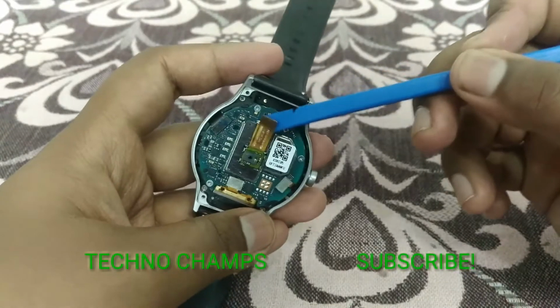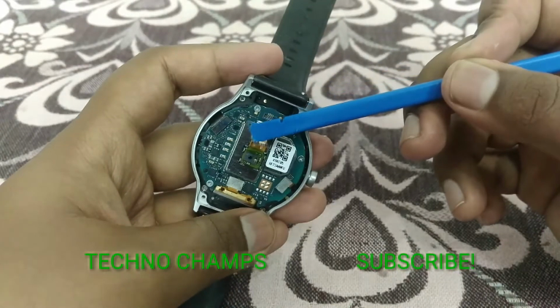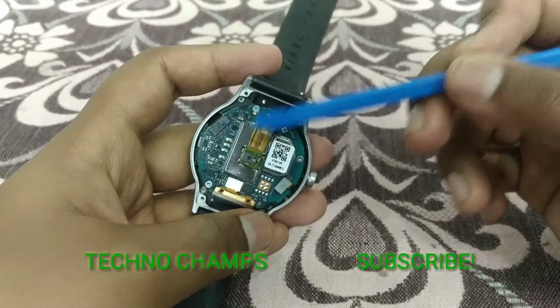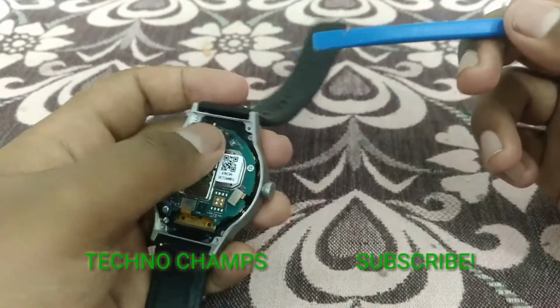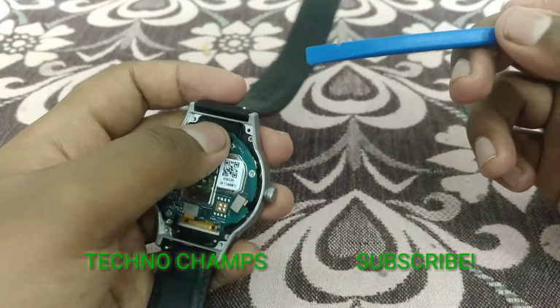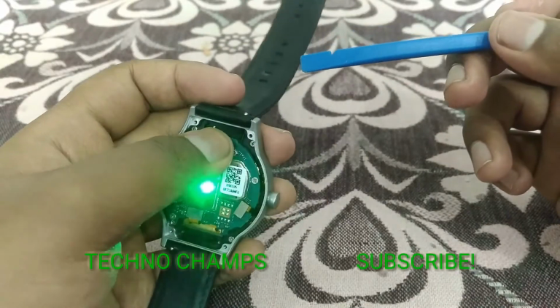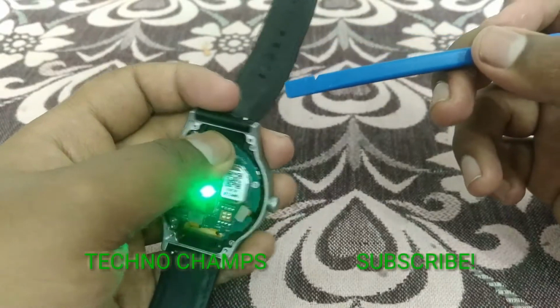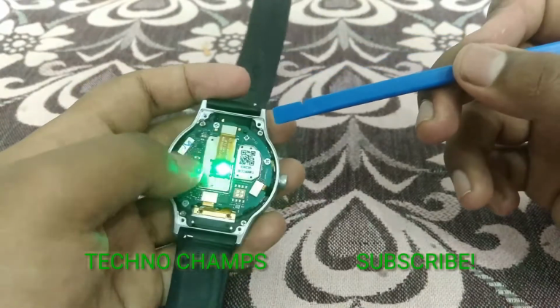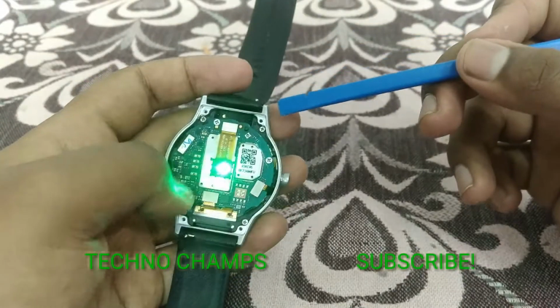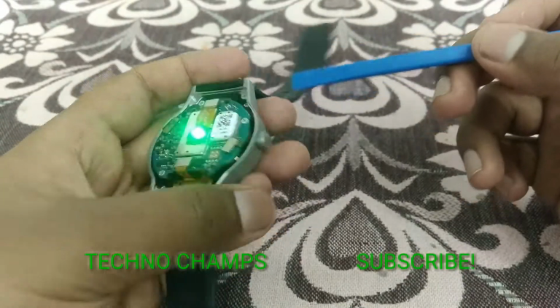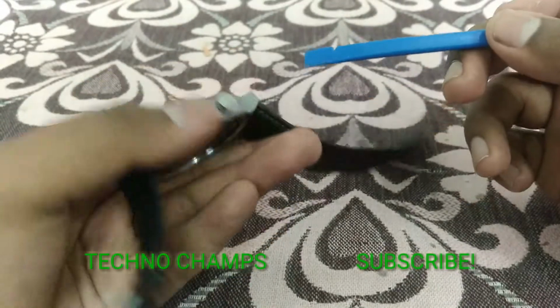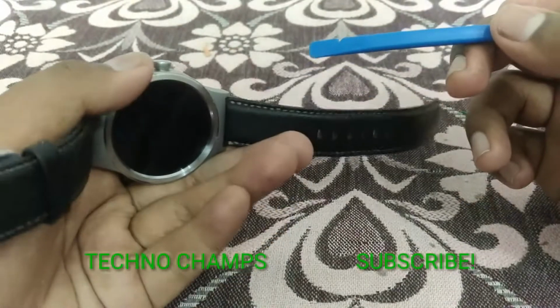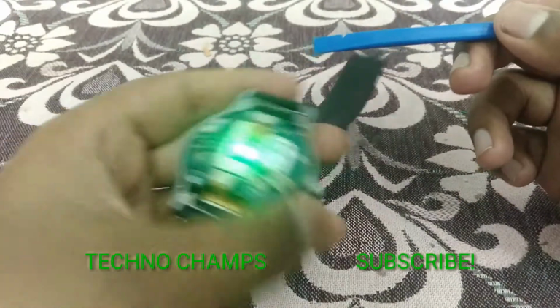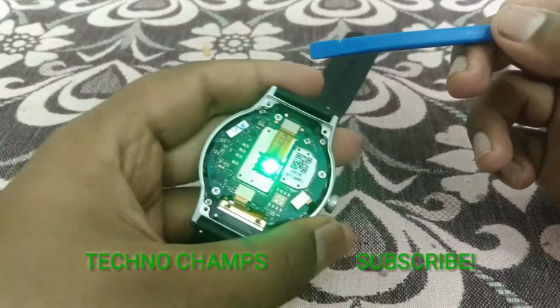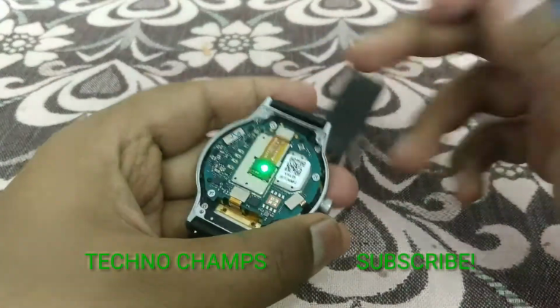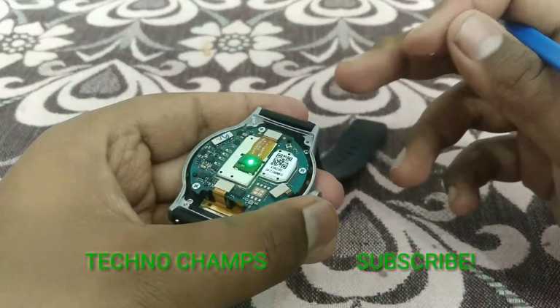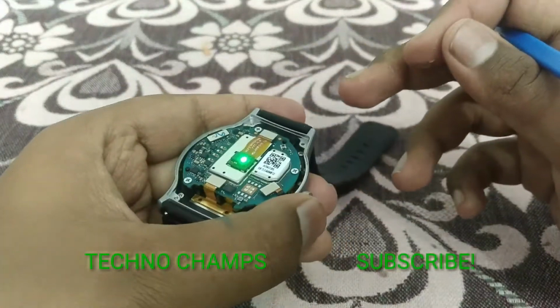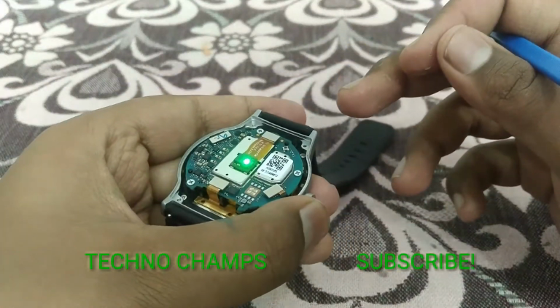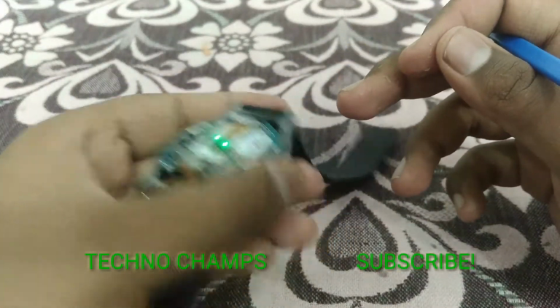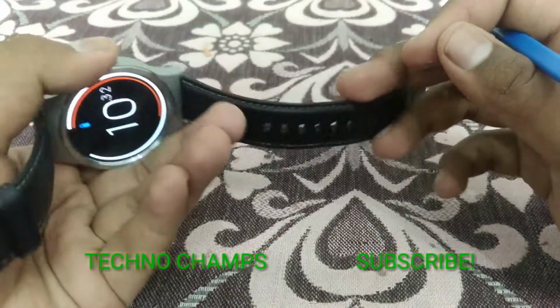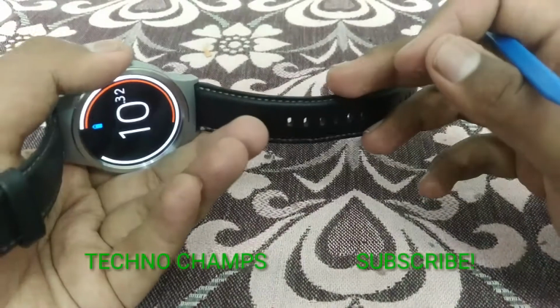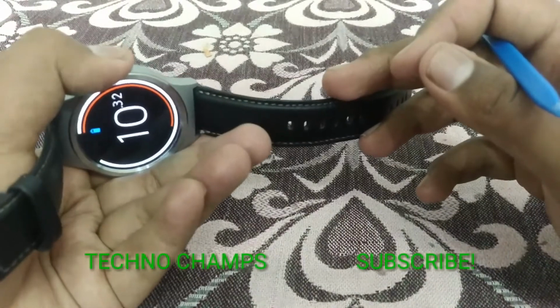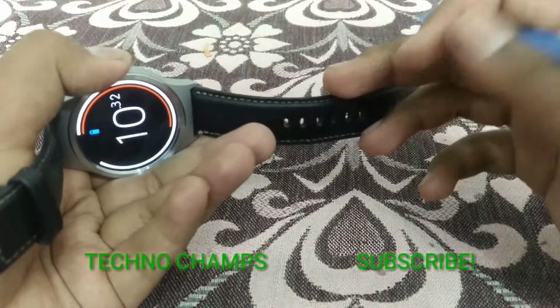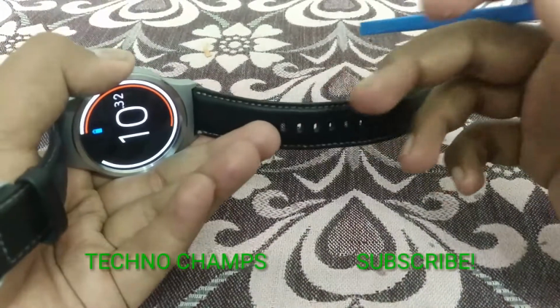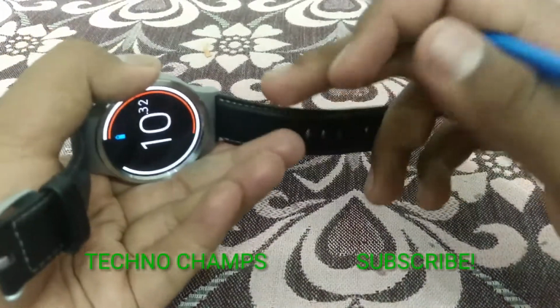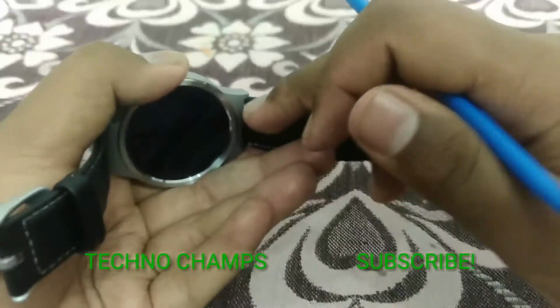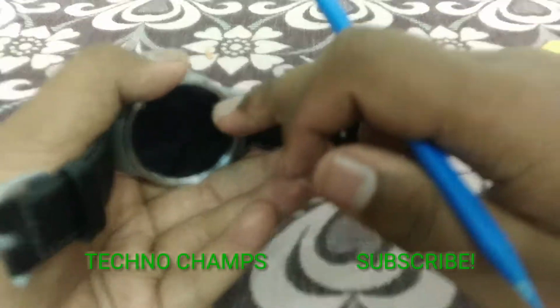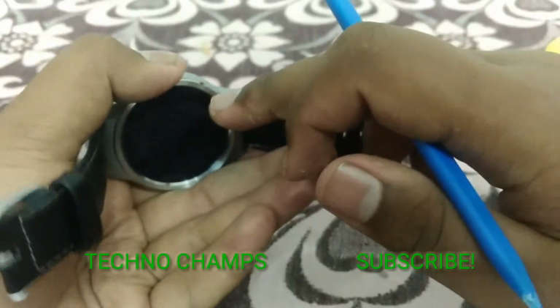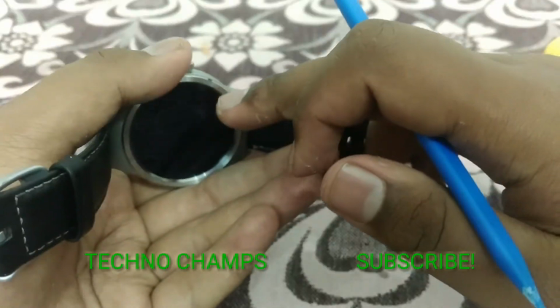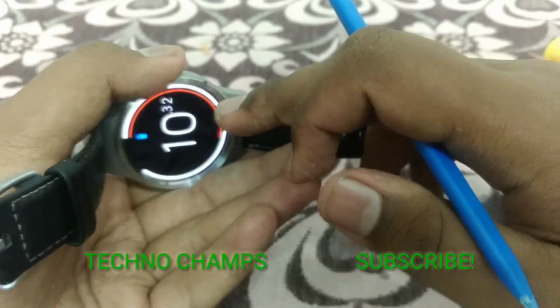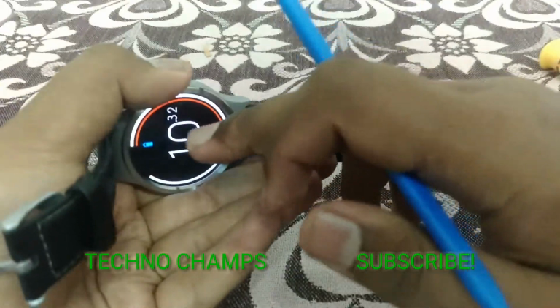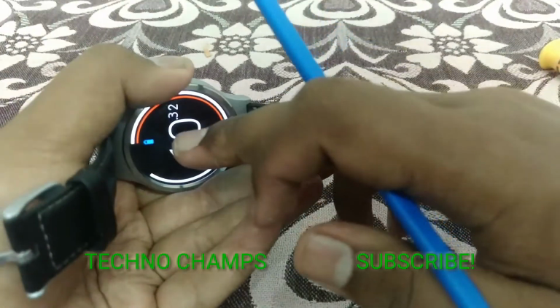Oh my god — first I found we have to switch off this device before doing this. Holy crap!